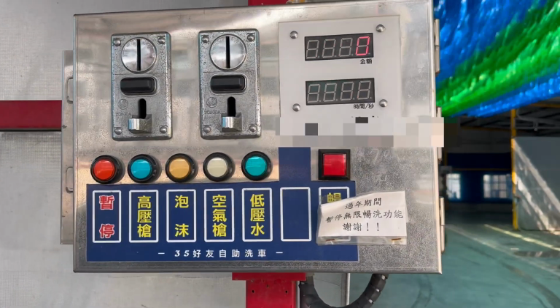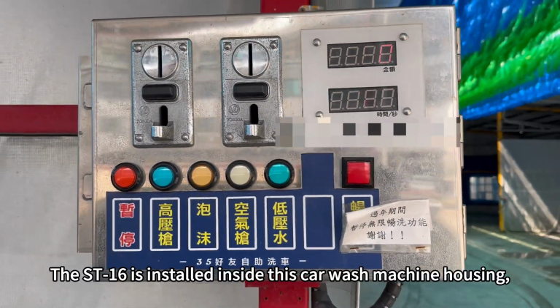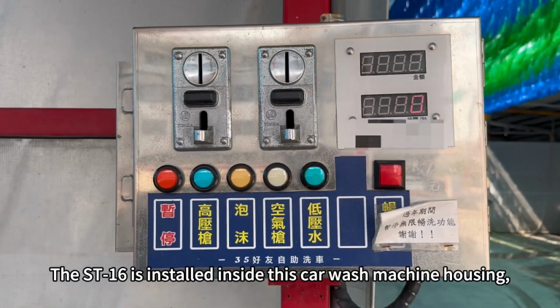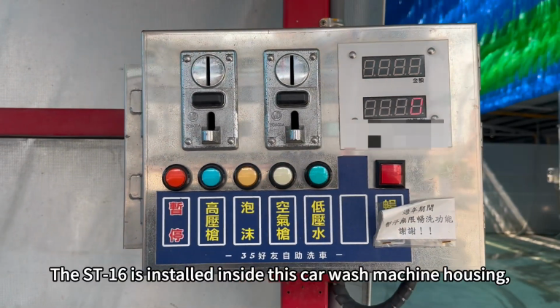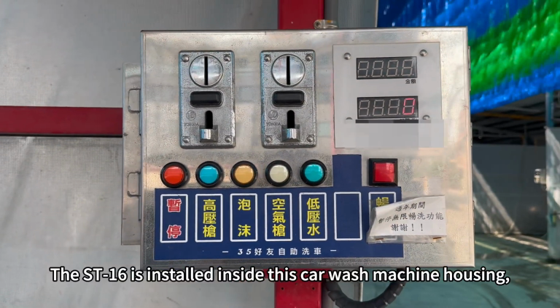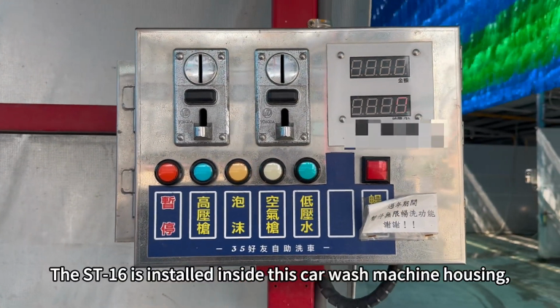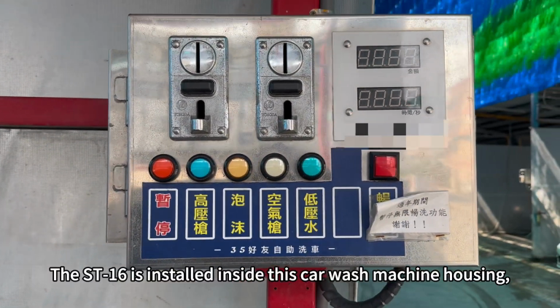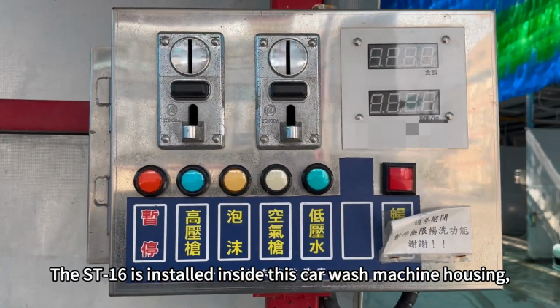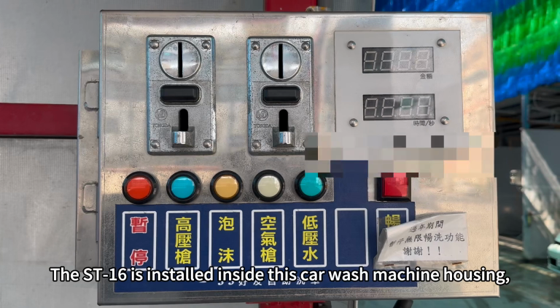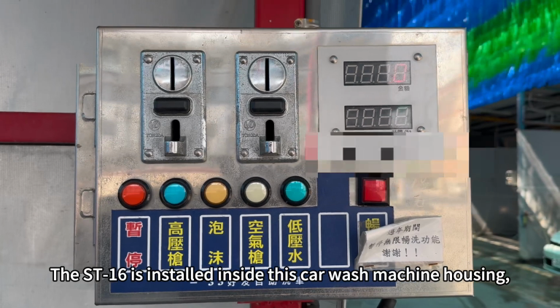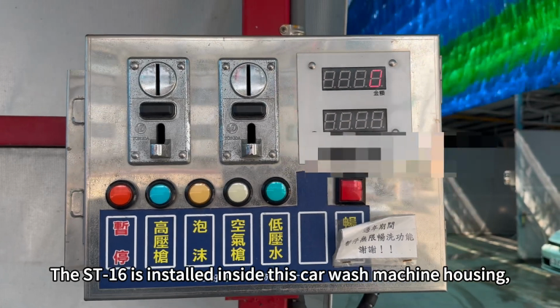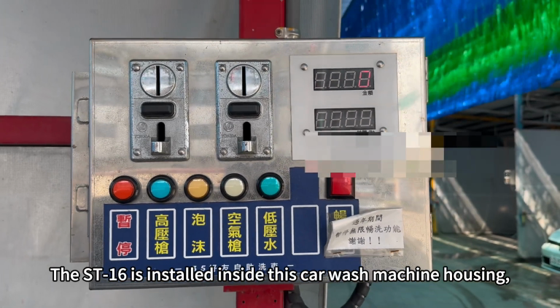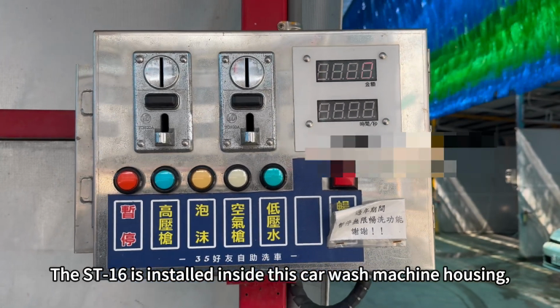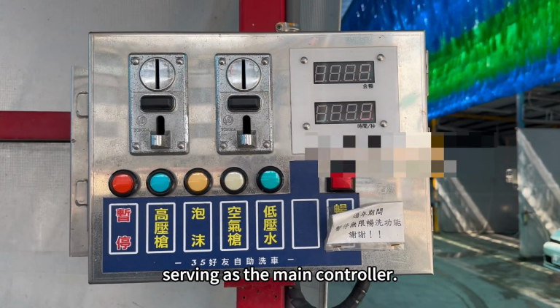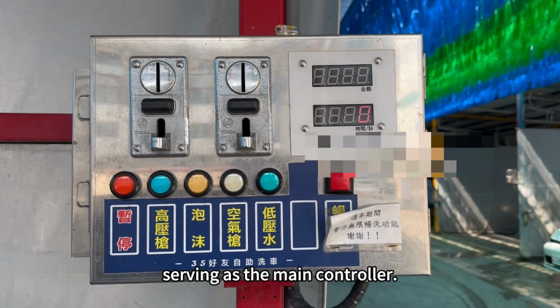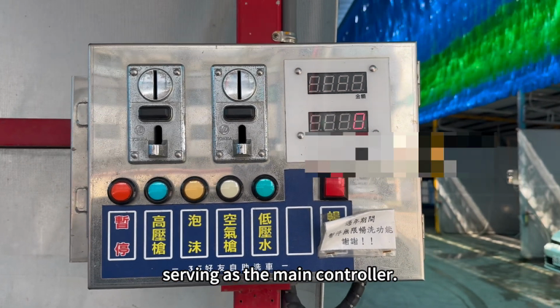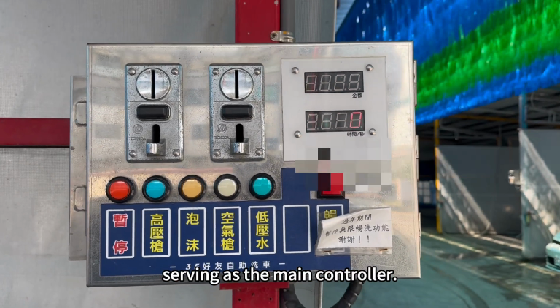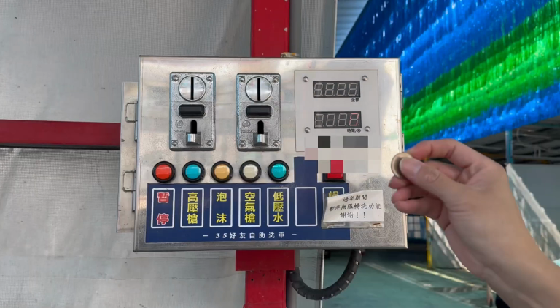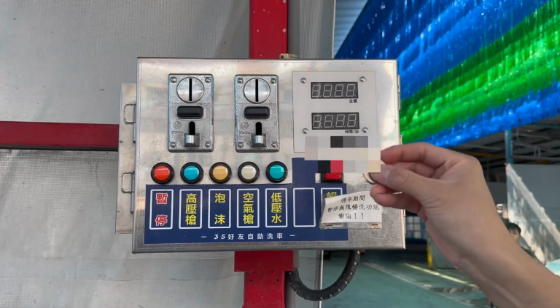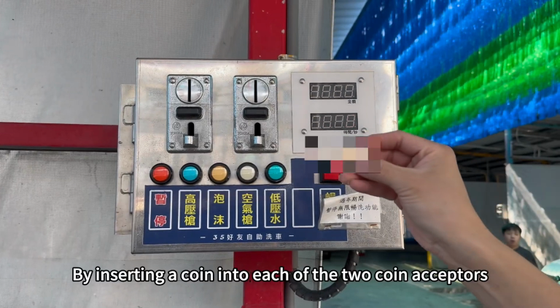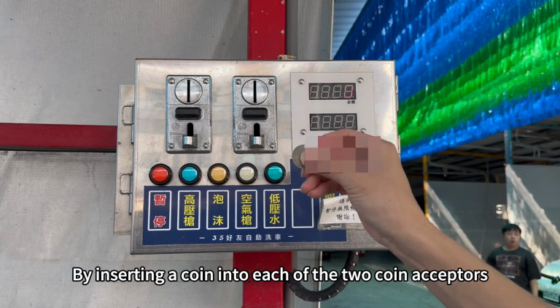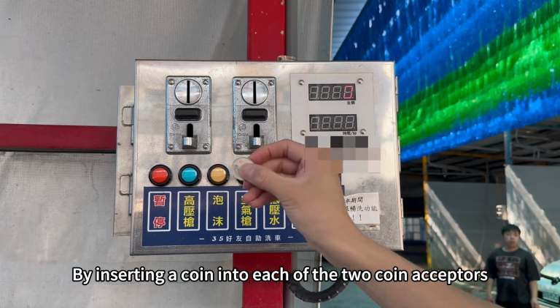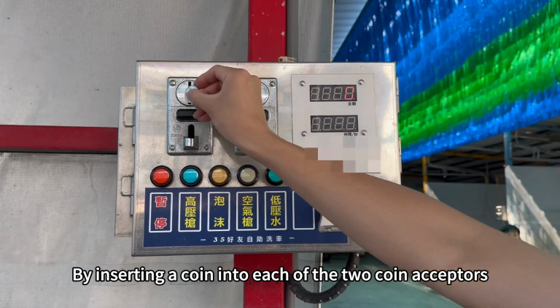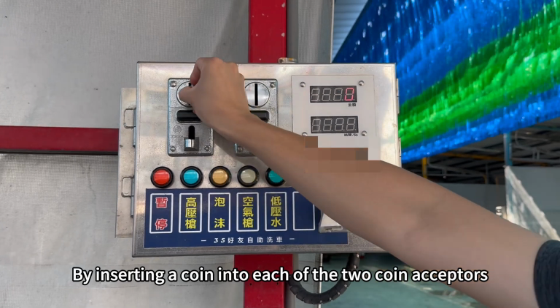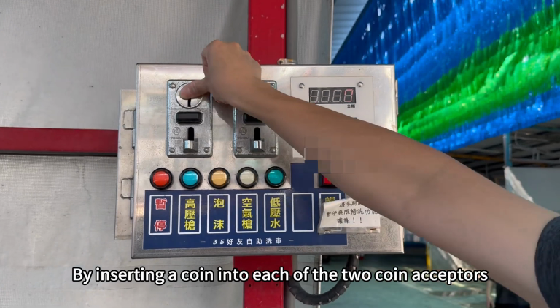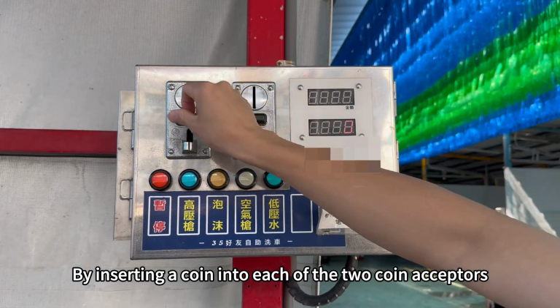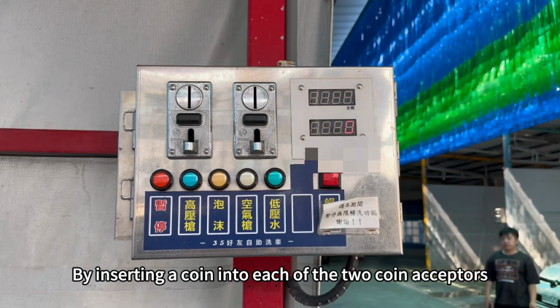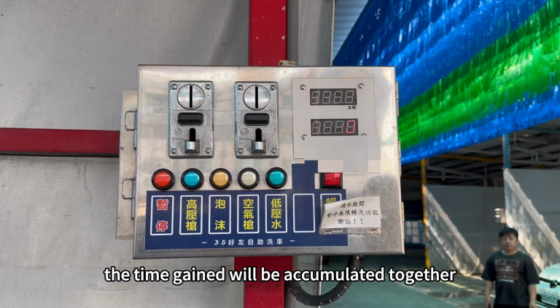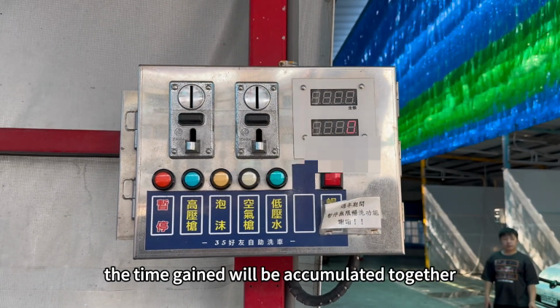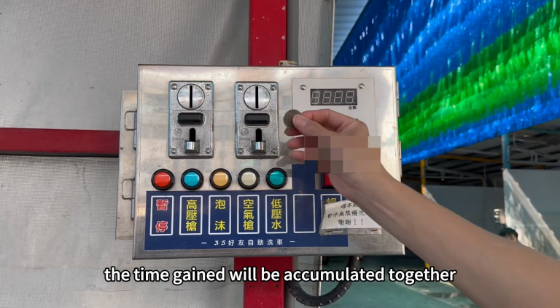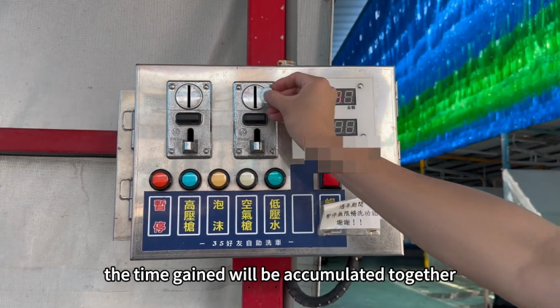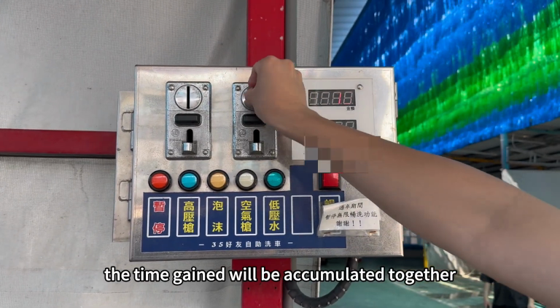The ST-16 is installed inside this car wash machine housing, serving as the main controller. By inserting a coin into each of the two coin acceptors, the time gained will be accumulated together.